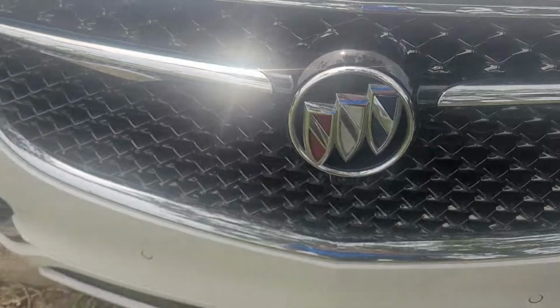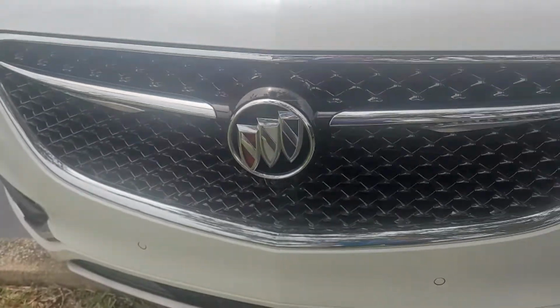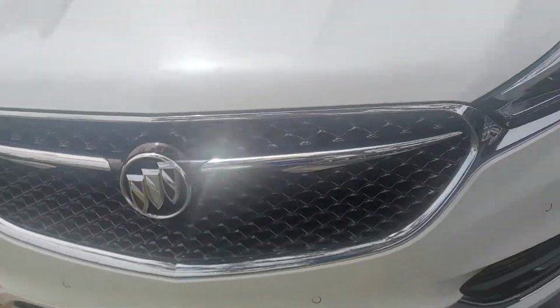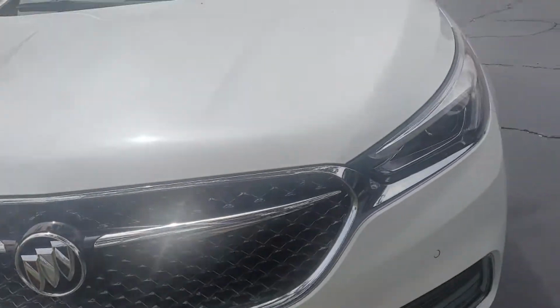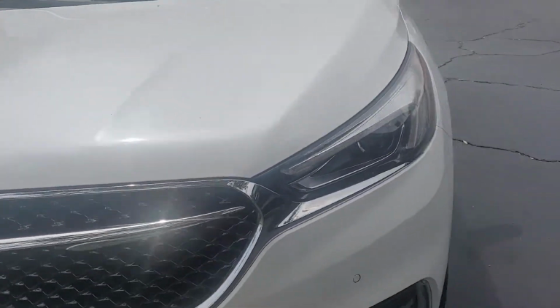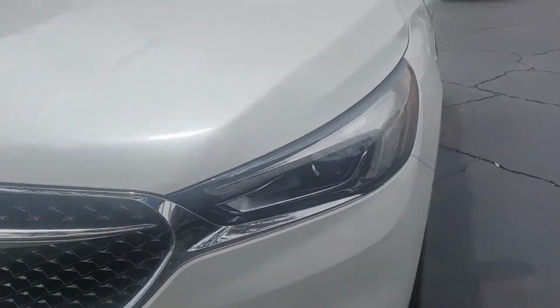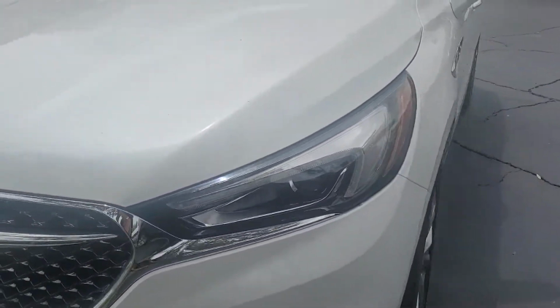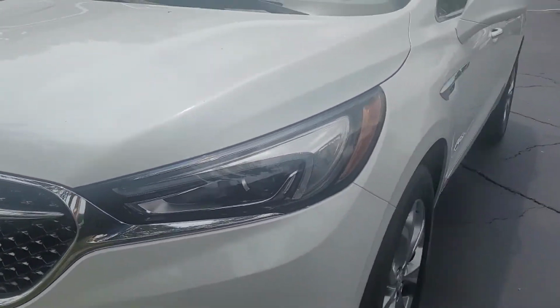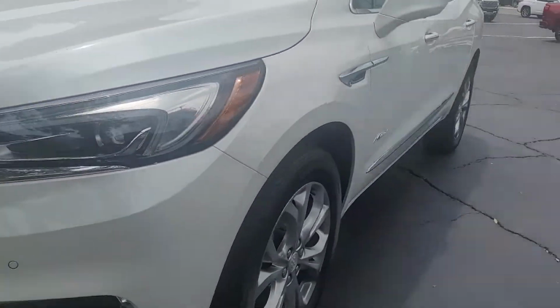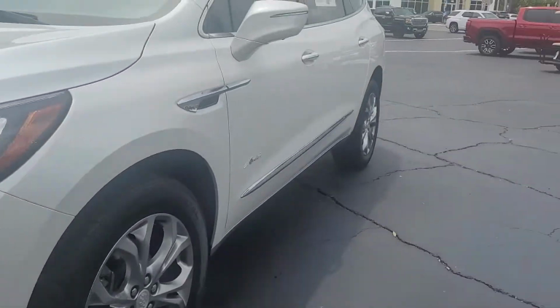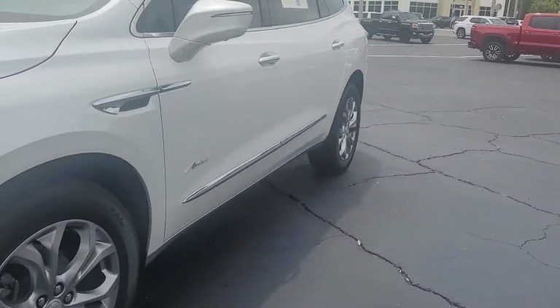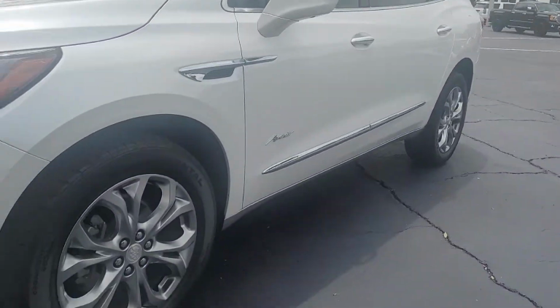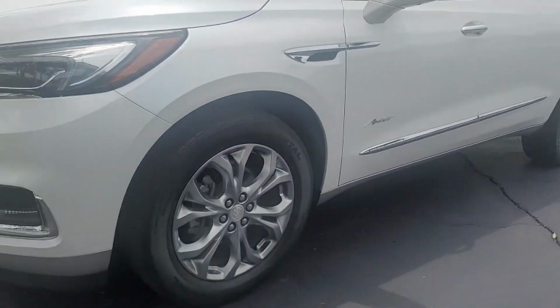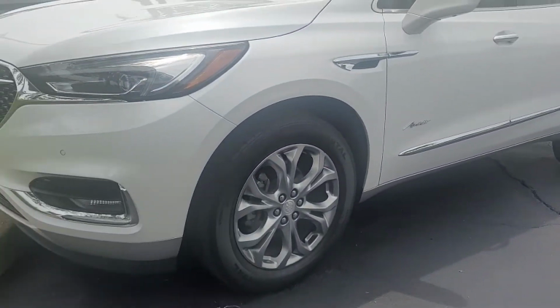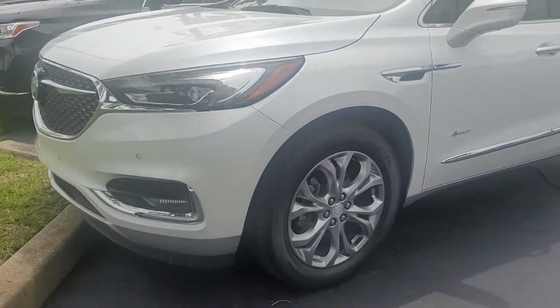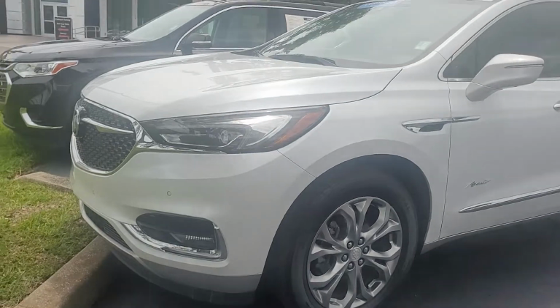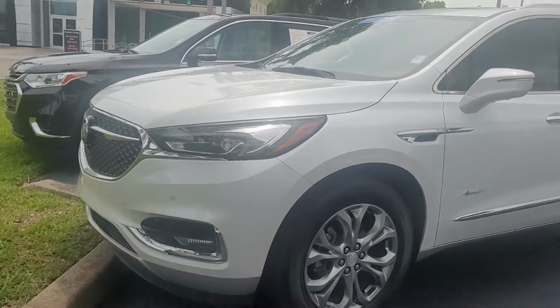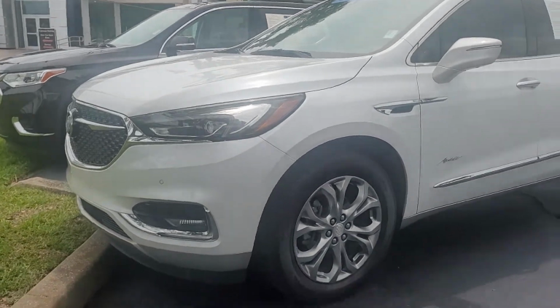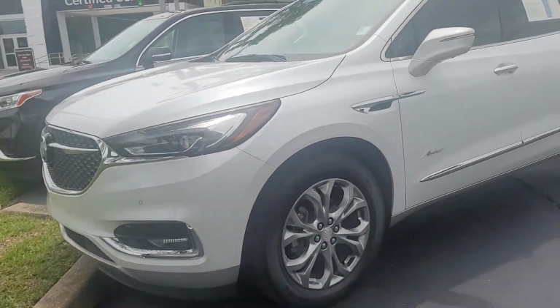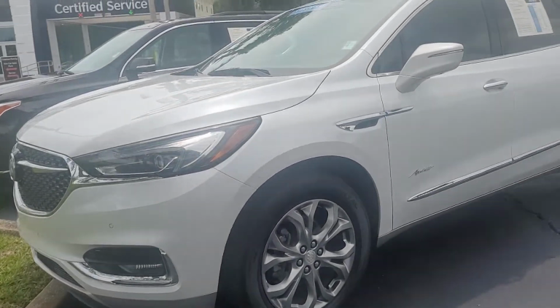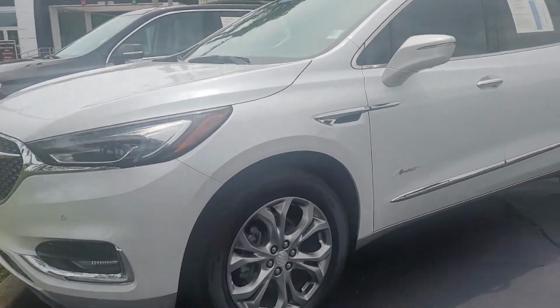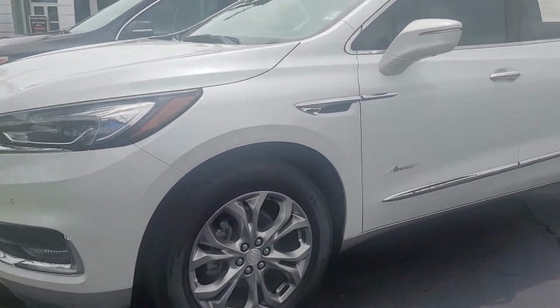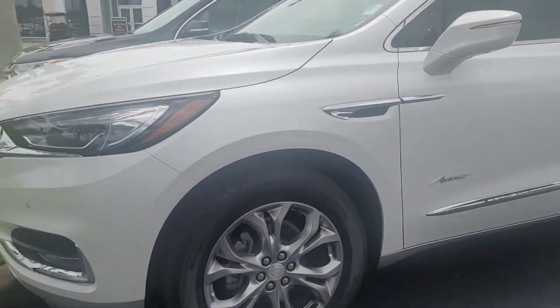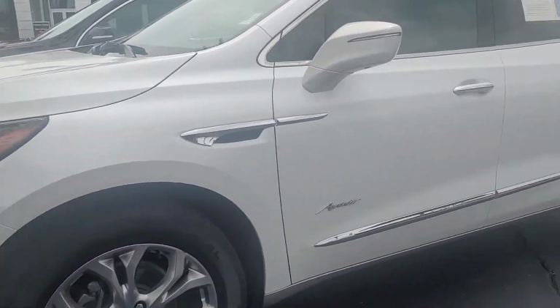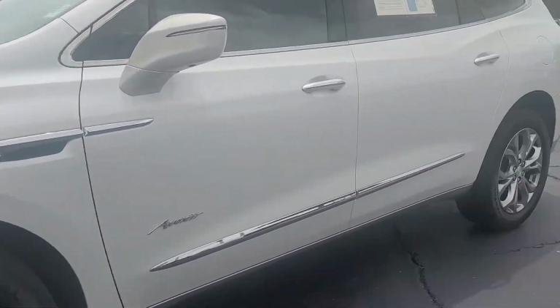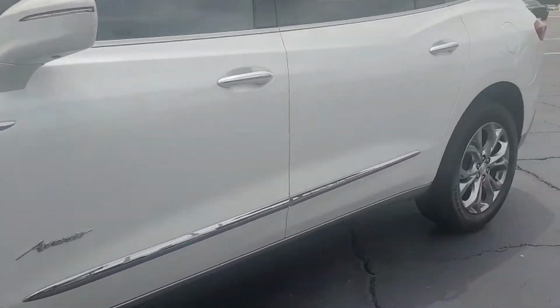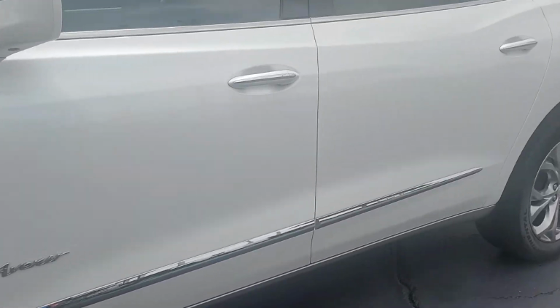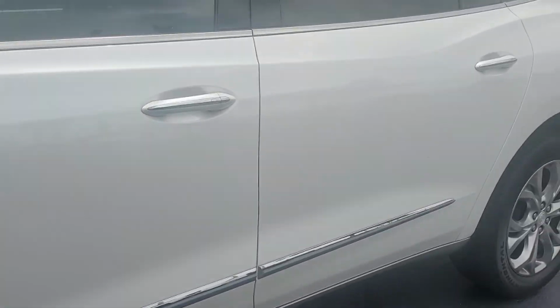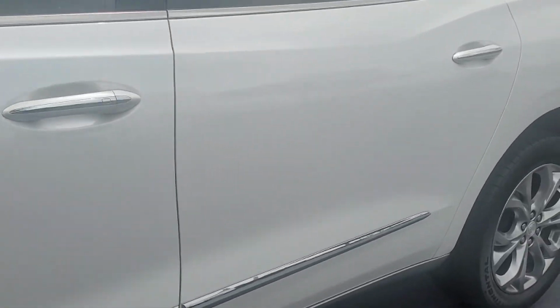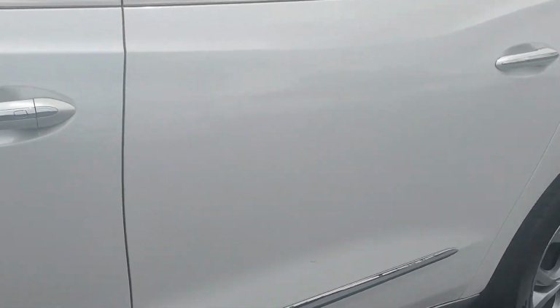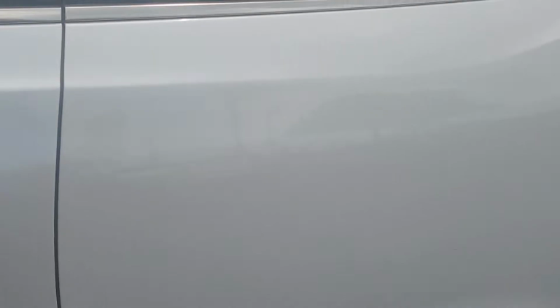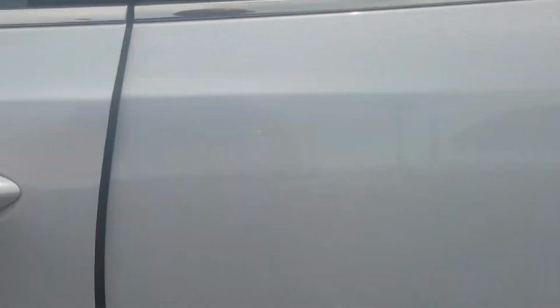Joe from Richie Autos in Daytona Beach, Florida. This is the 2019 Buick Enclave Avenir — a stuffed-up vehicle with about 34,000 miles on it.